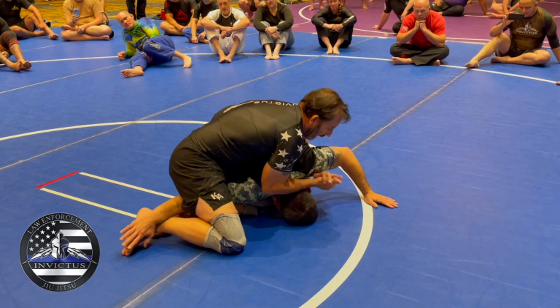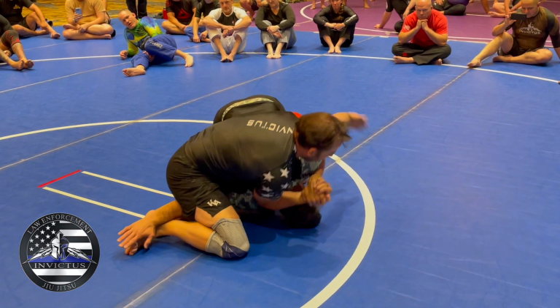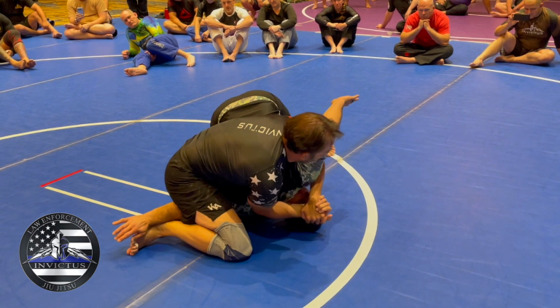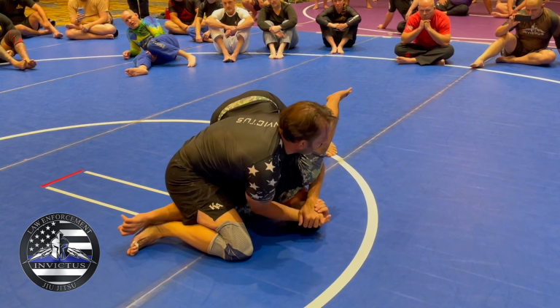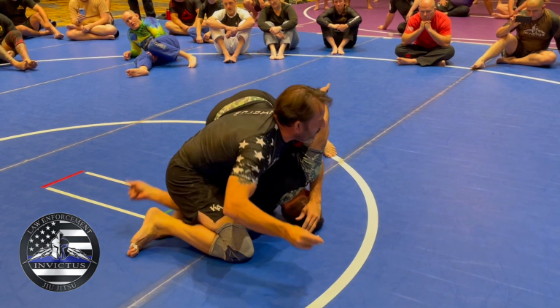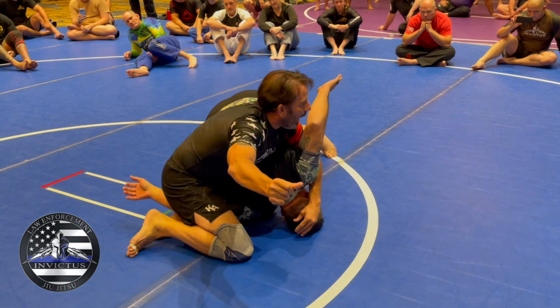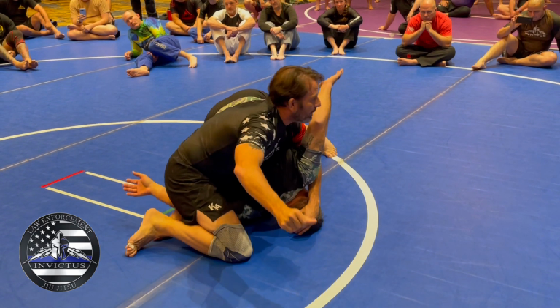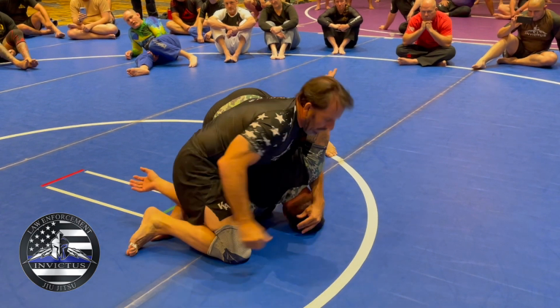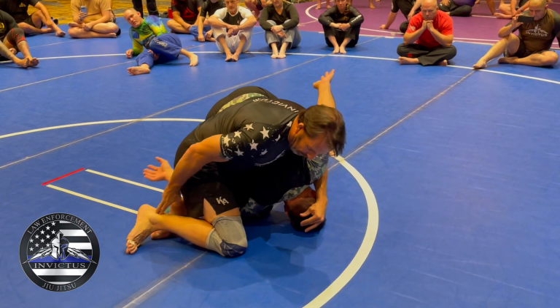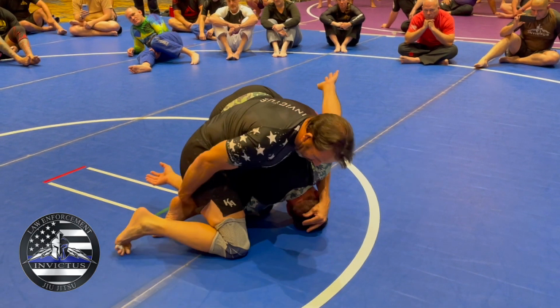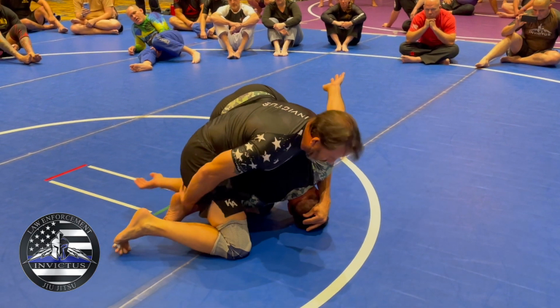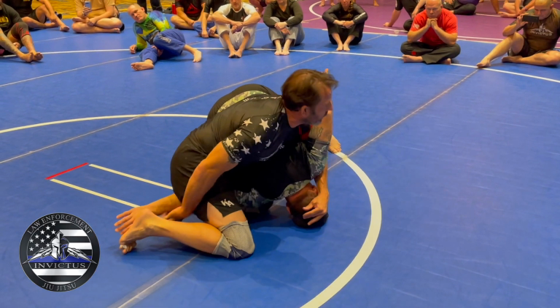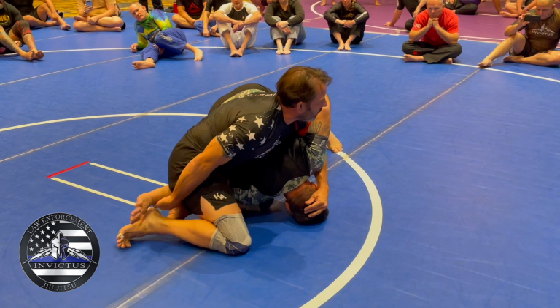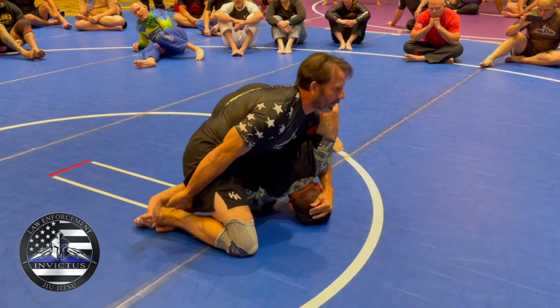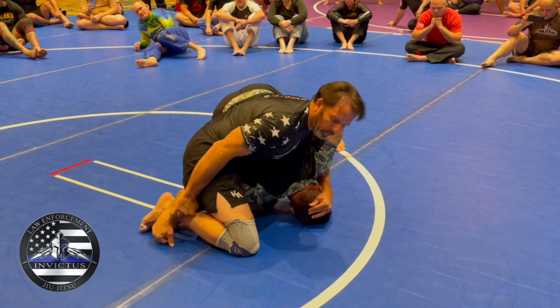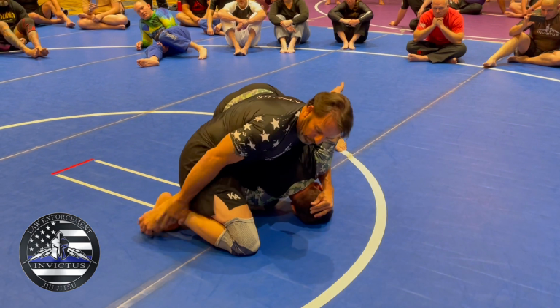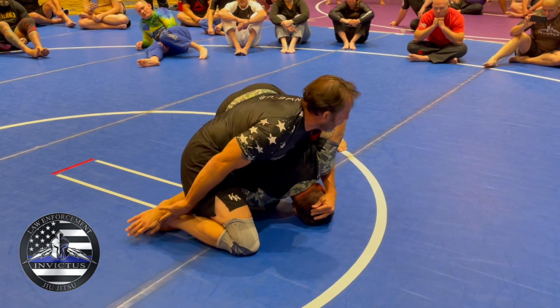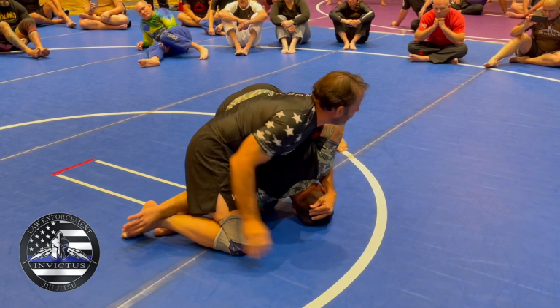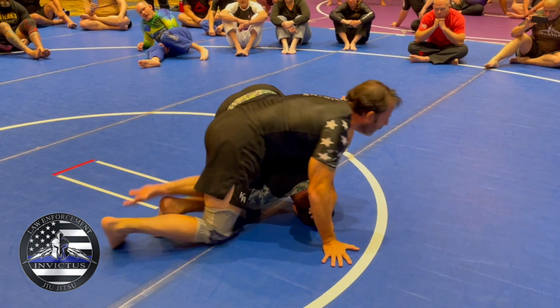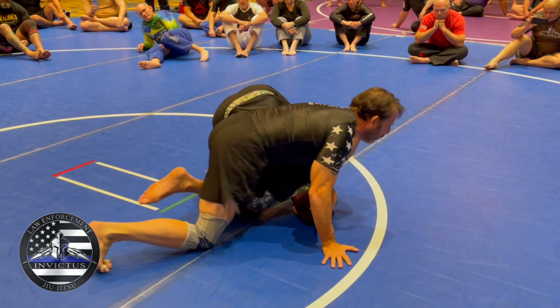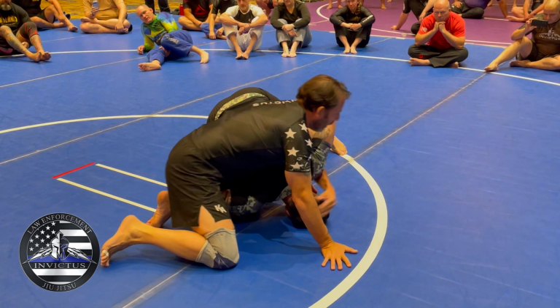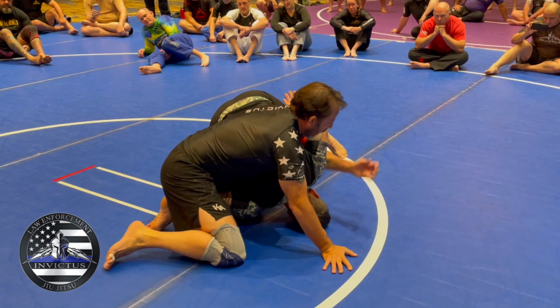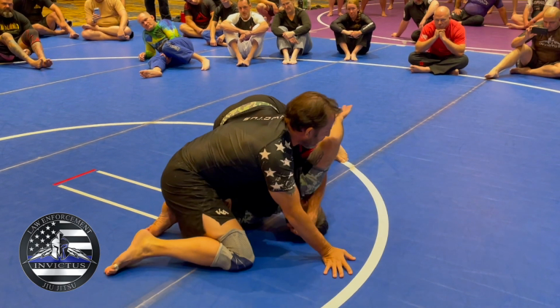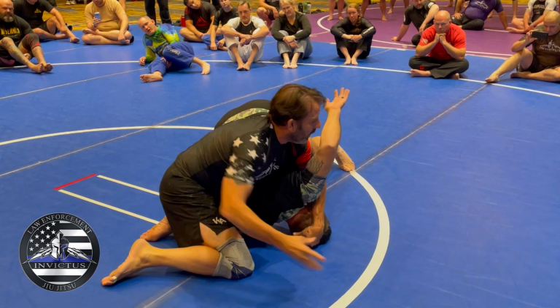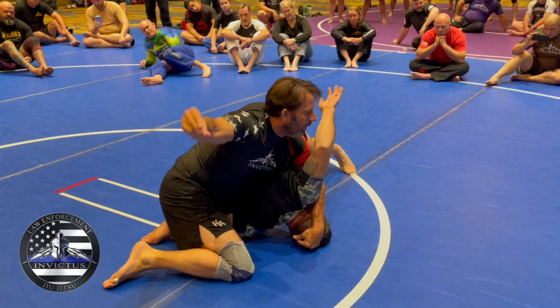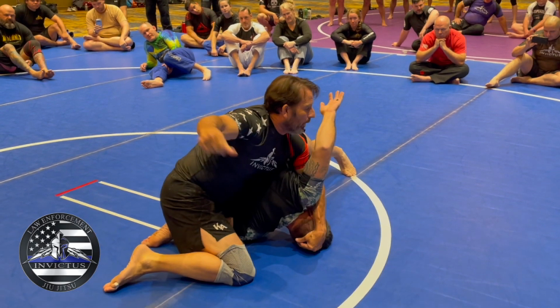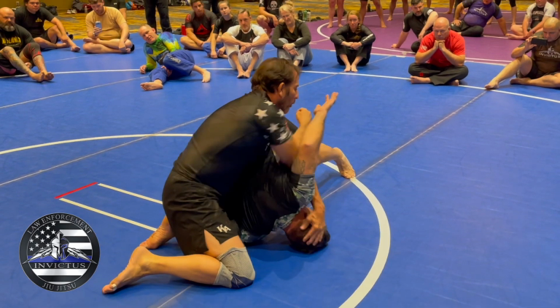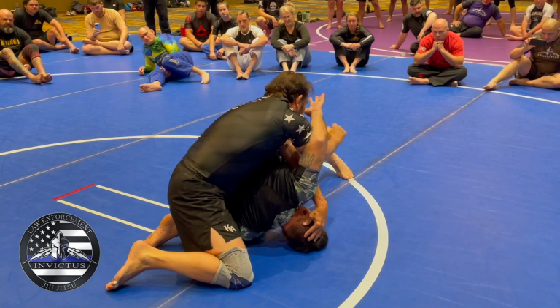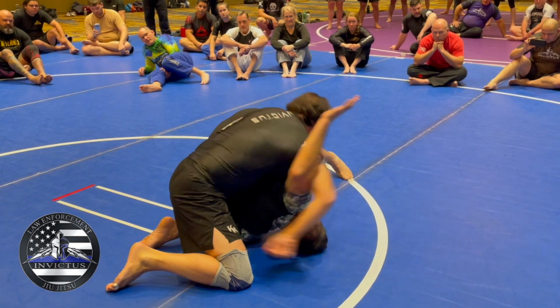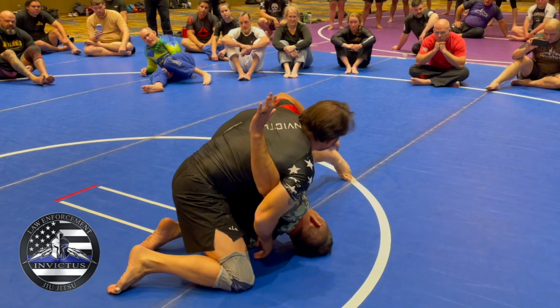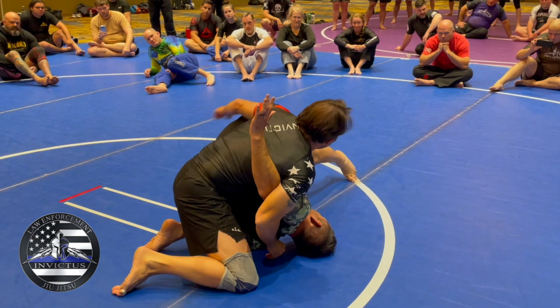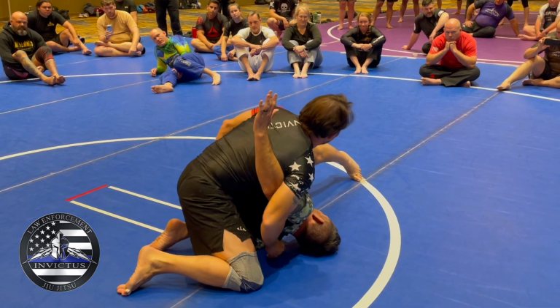I get here, elbow comes up, I take this hand. I'm going to switch the stick side because it gets too tight when you hold on that side. So I get to here, this elbow comes in and wraps.